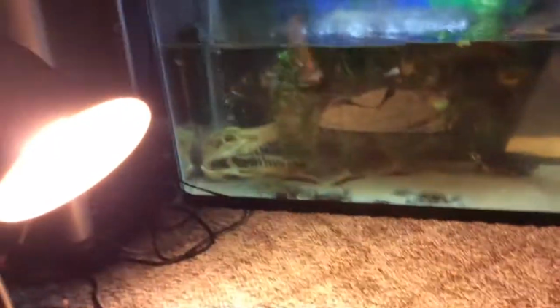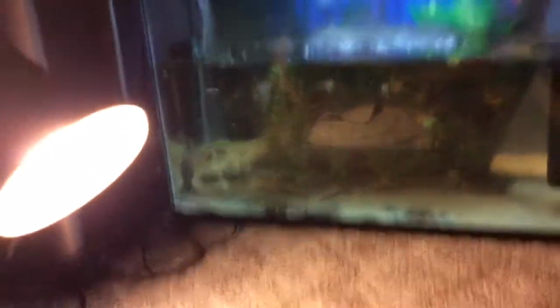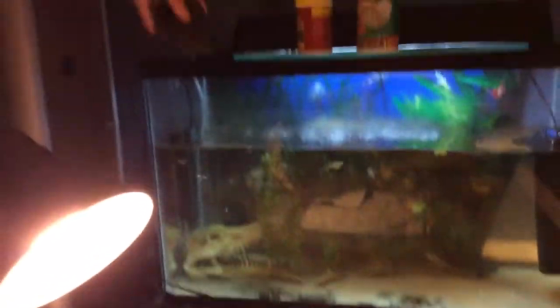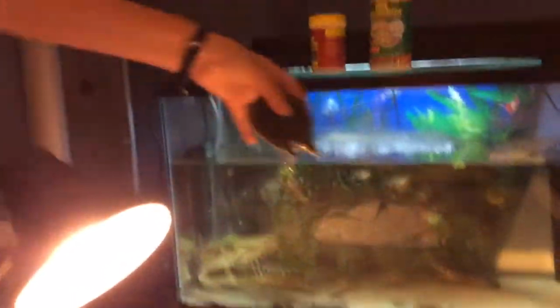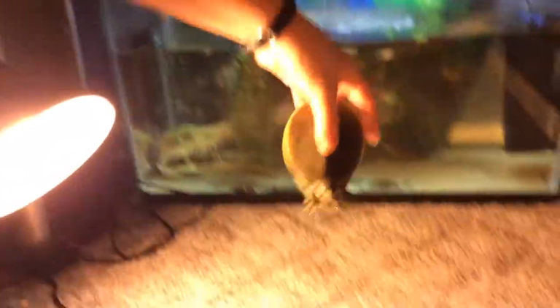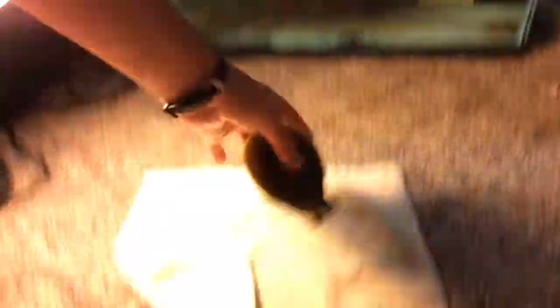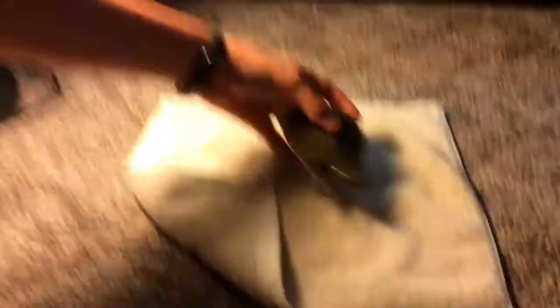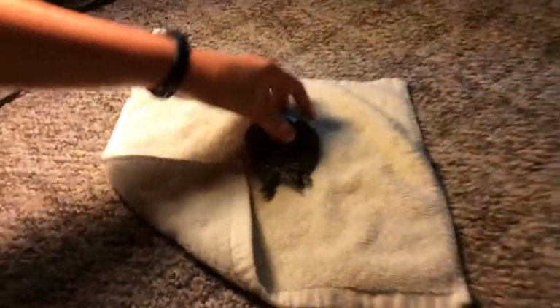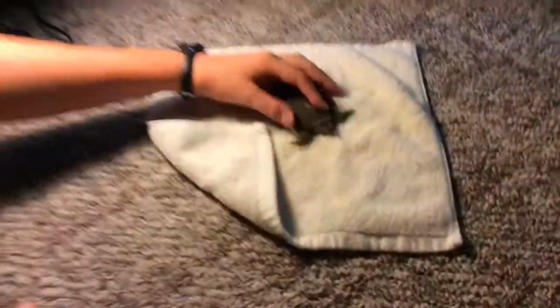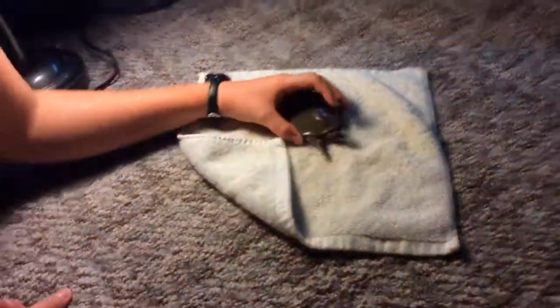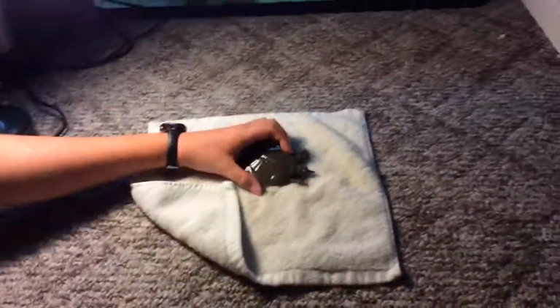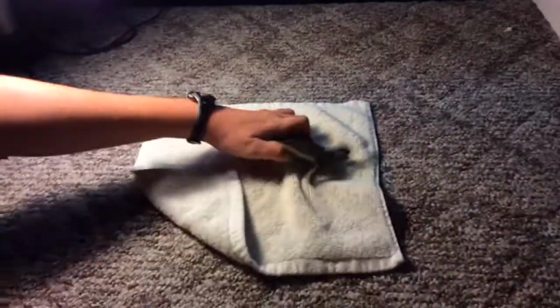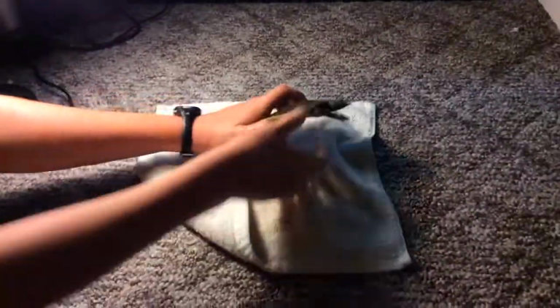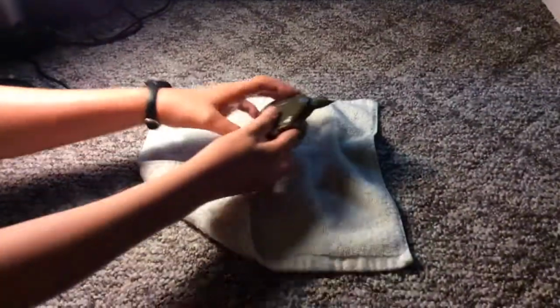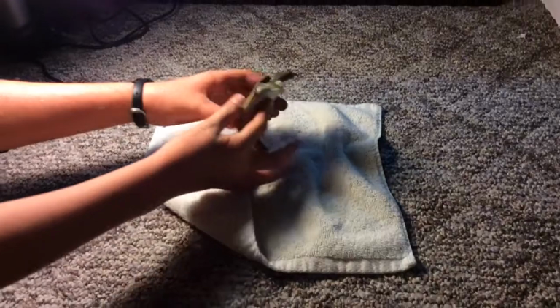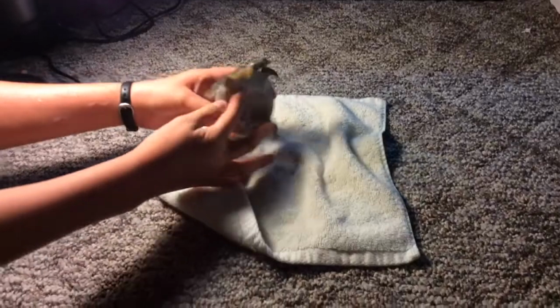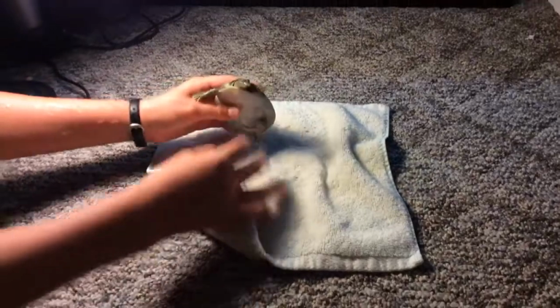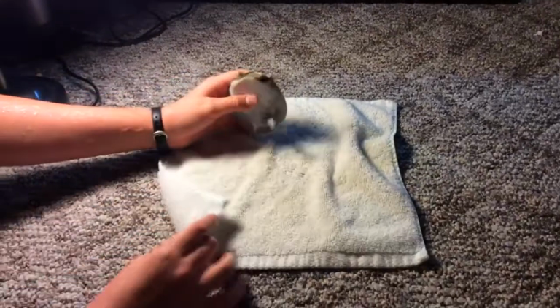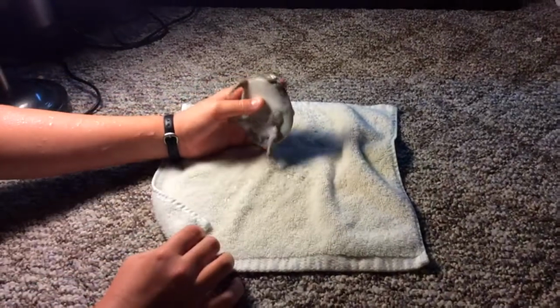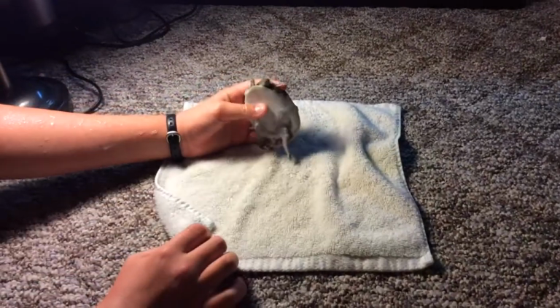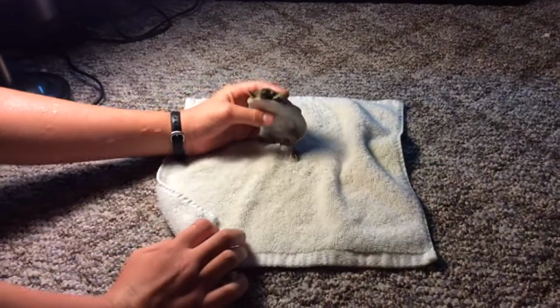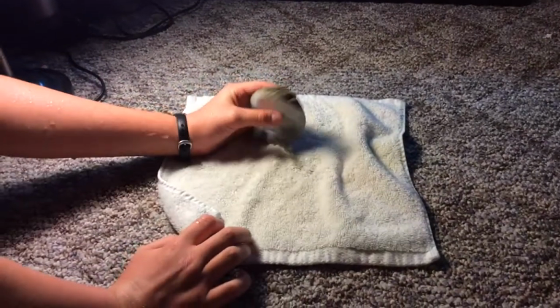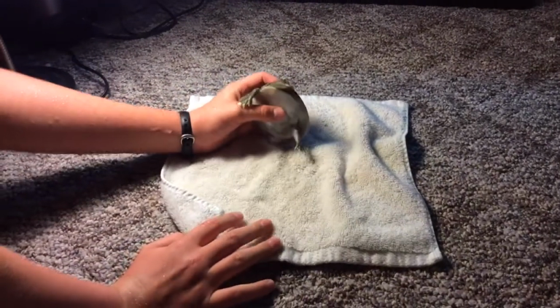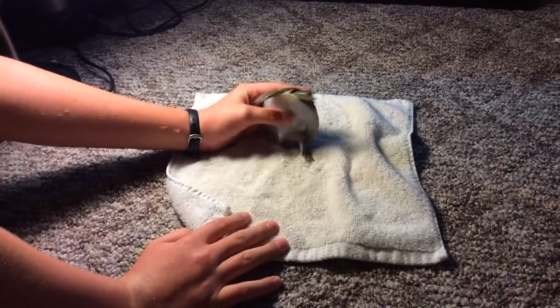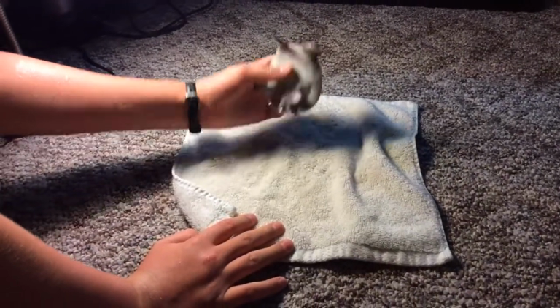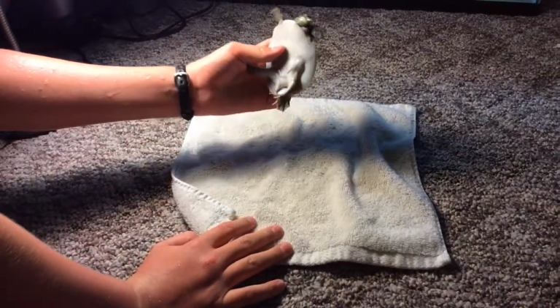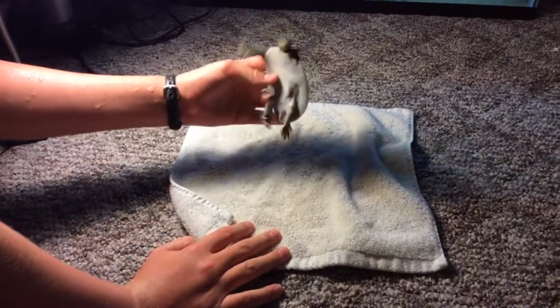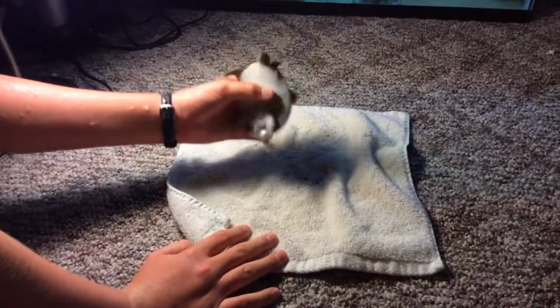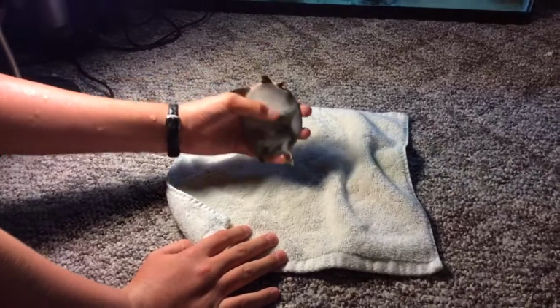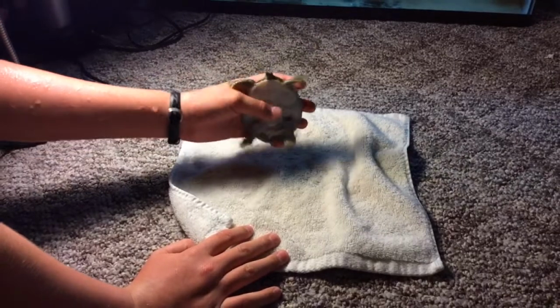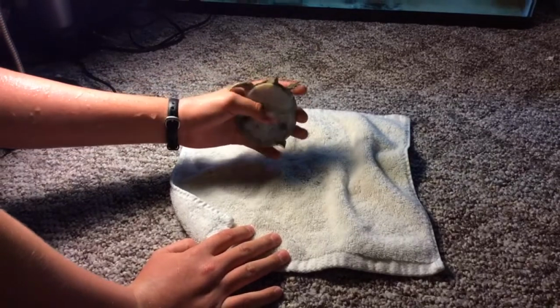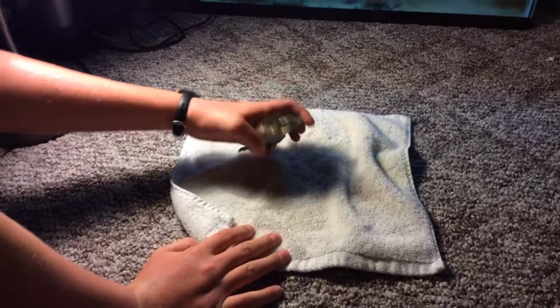This is my super, super feisty spiny softshell turtle. He will not be sitting still for us. His — or her — name is Pancake.